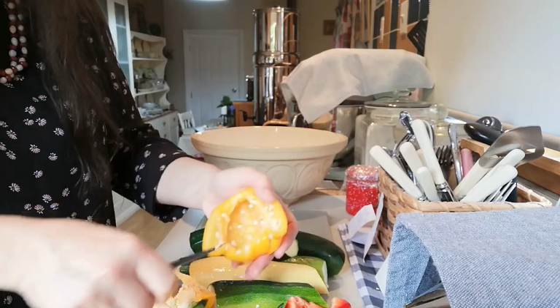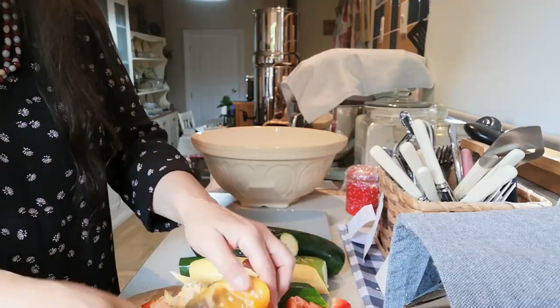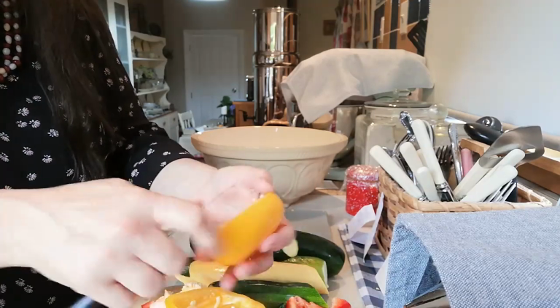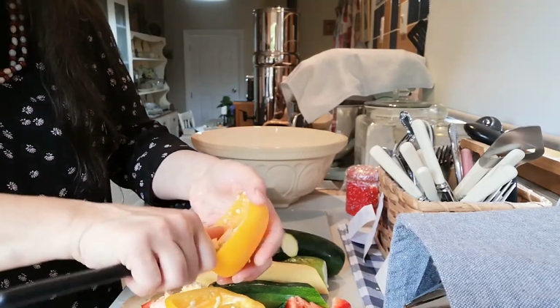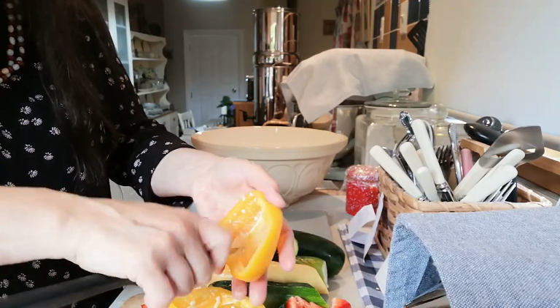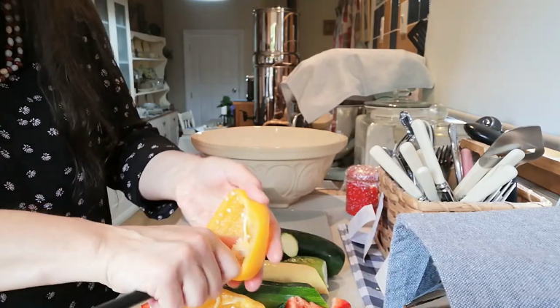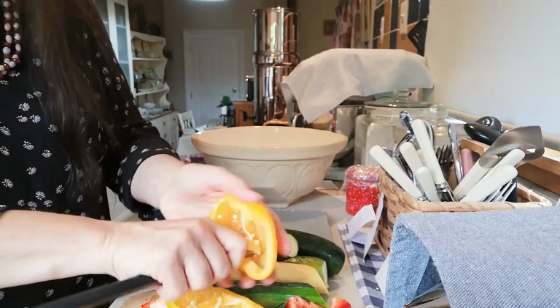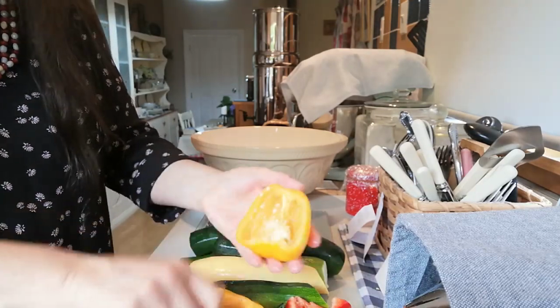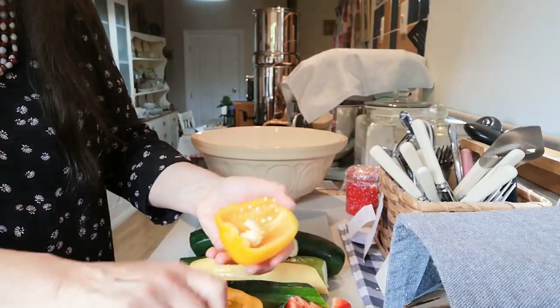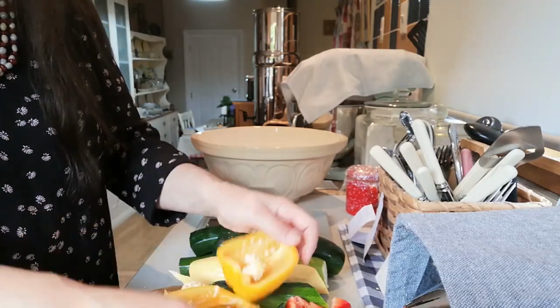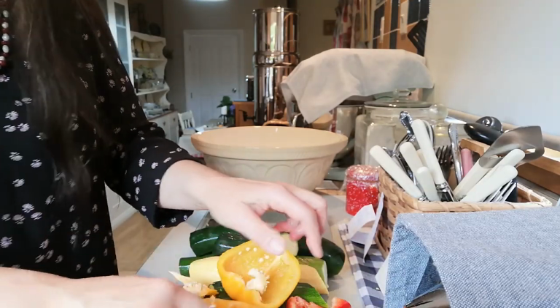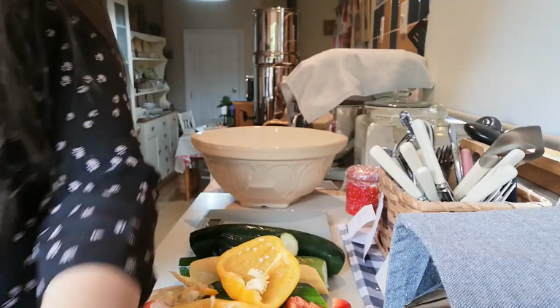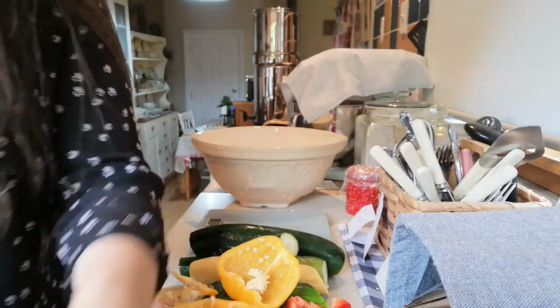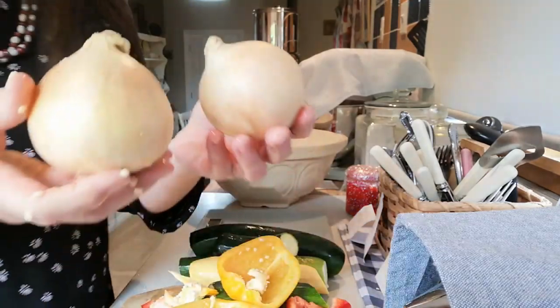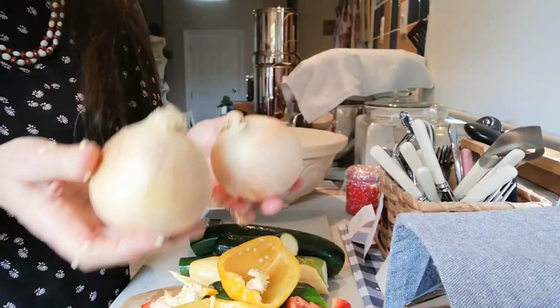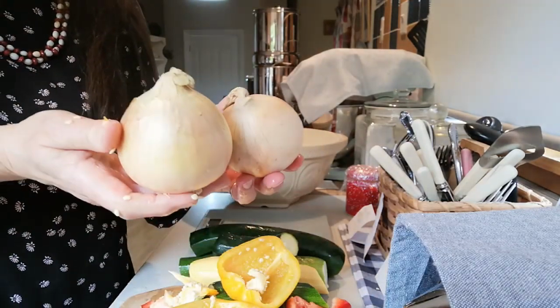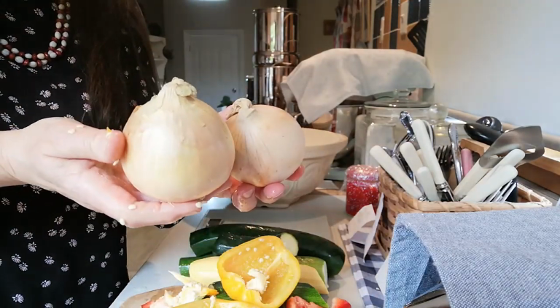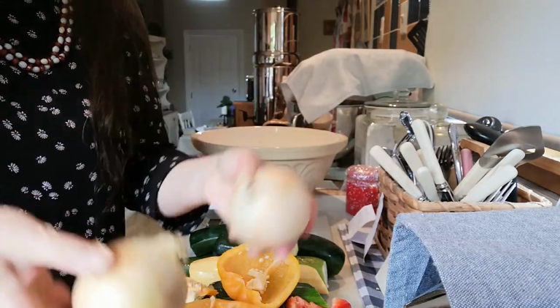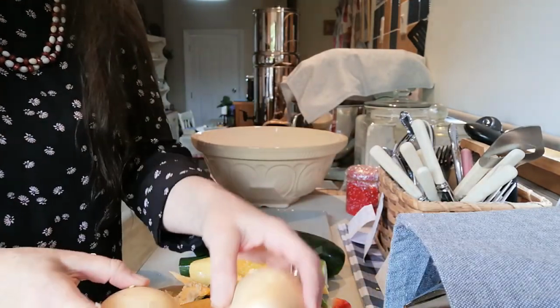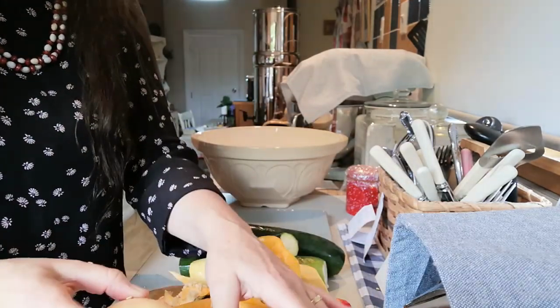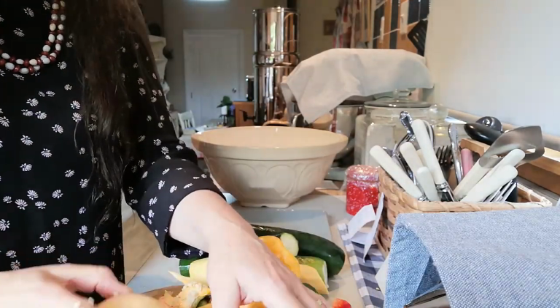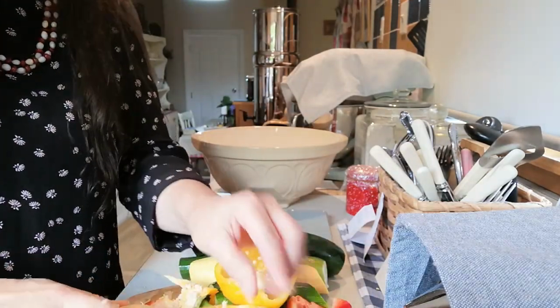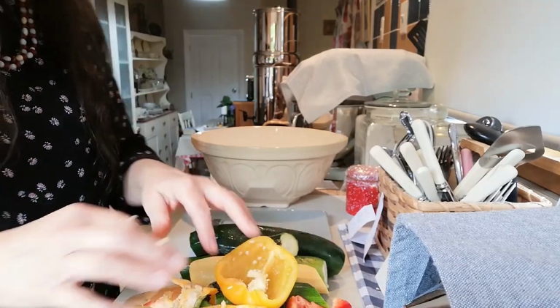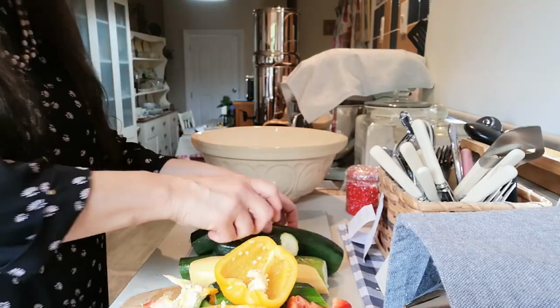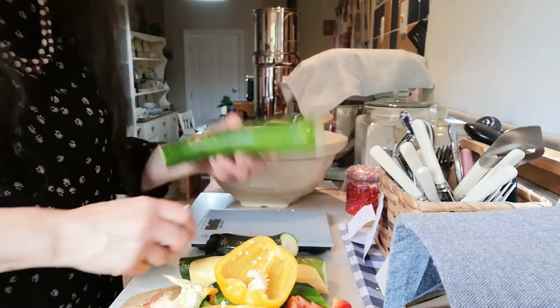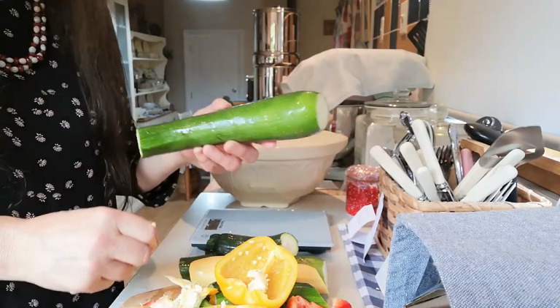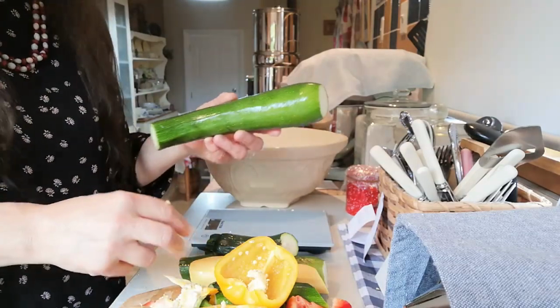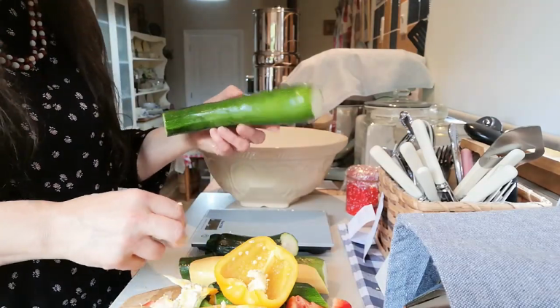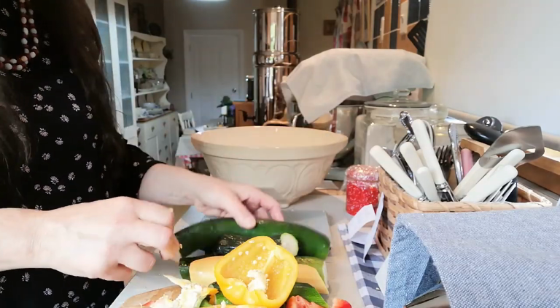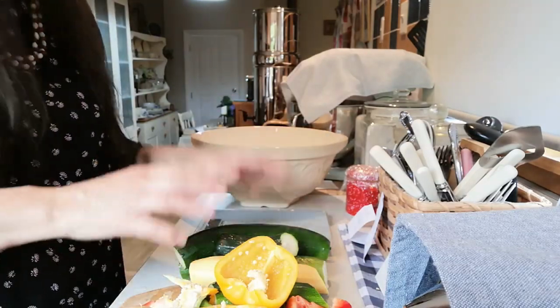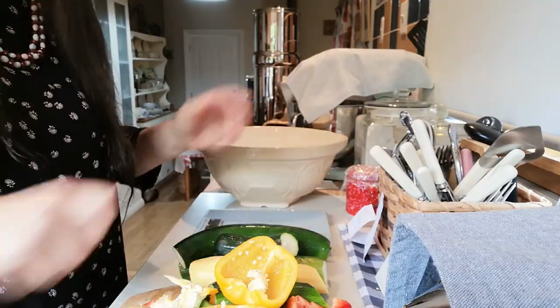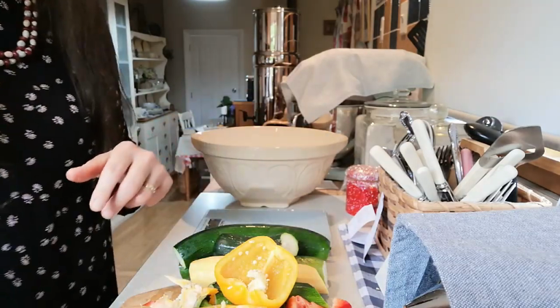I'm just going to prepare the last of these peppers, and I've got a couple of onions here. I'm going to dice those up fine and then grate these courgettes and put them into the big bowl.